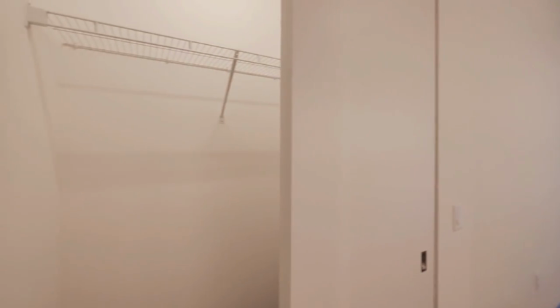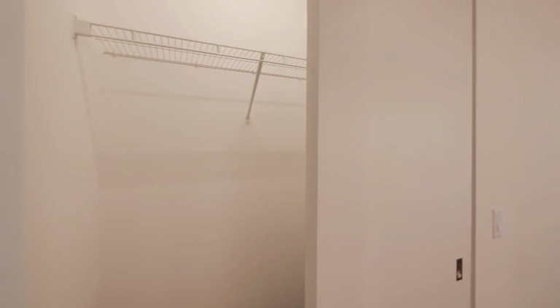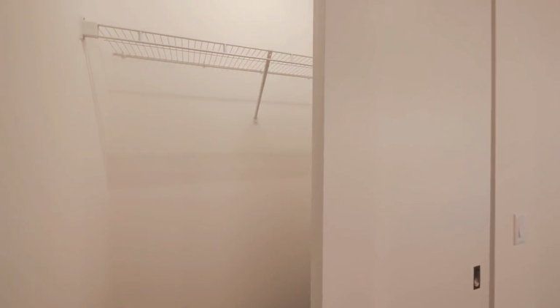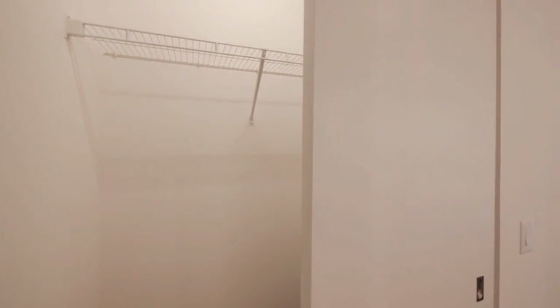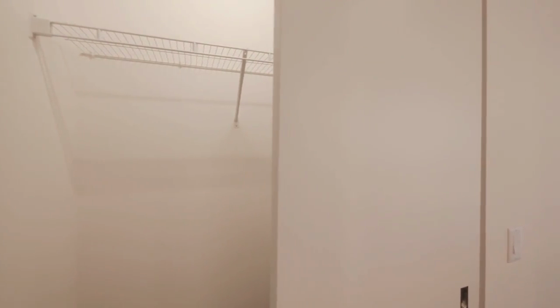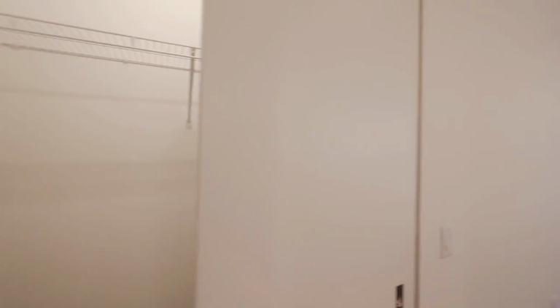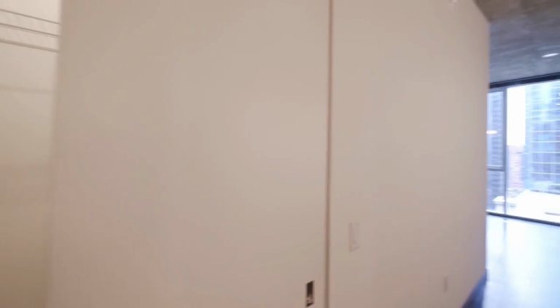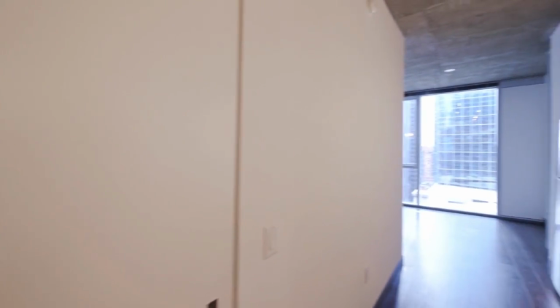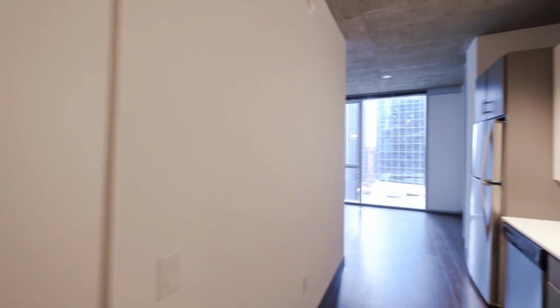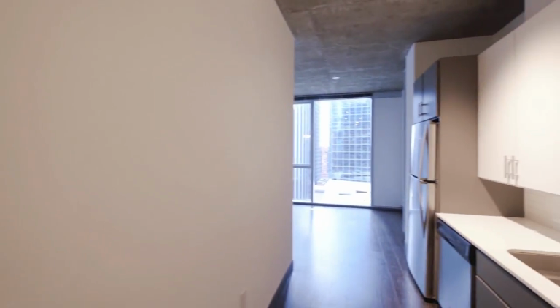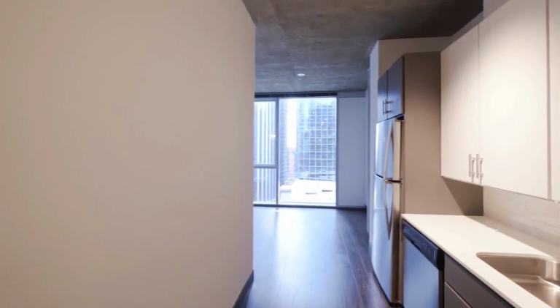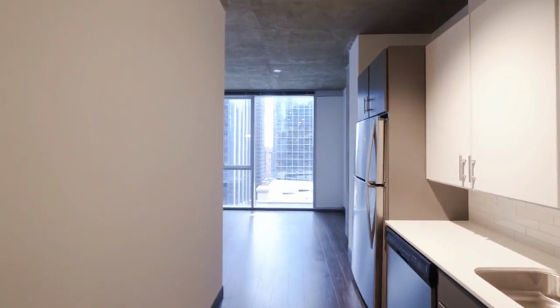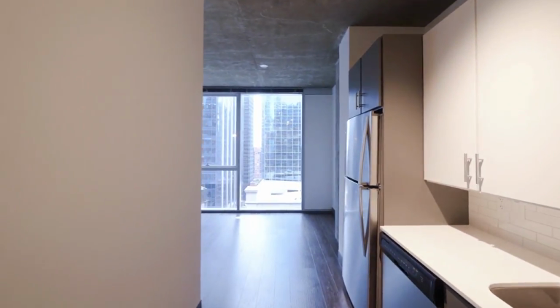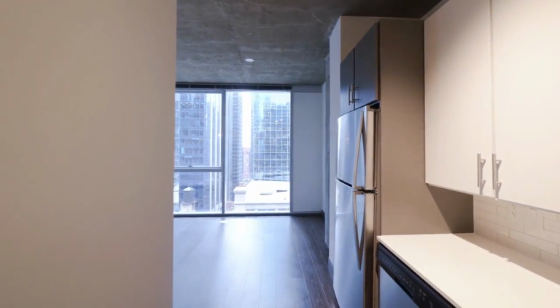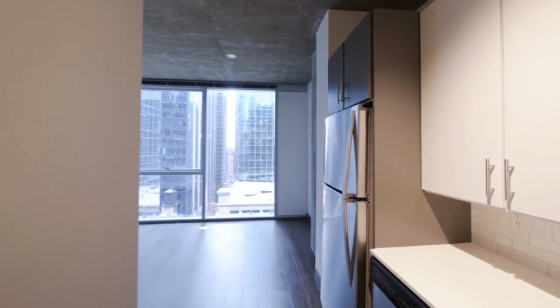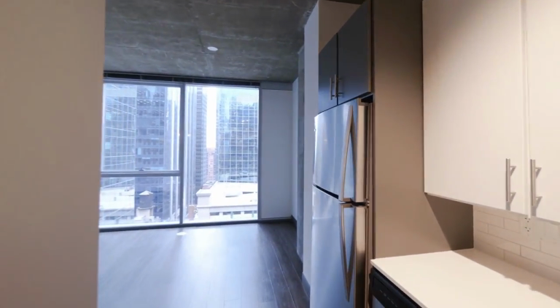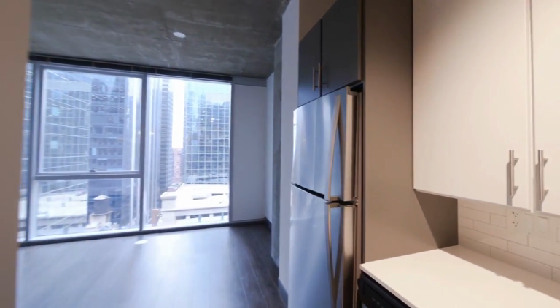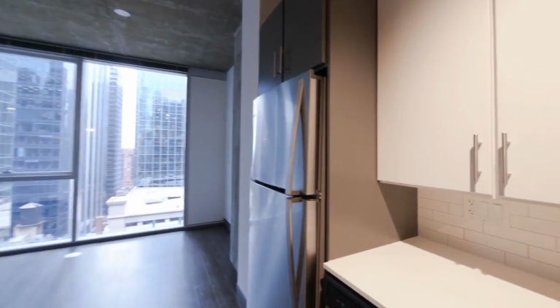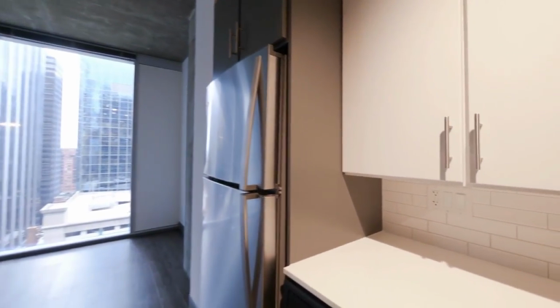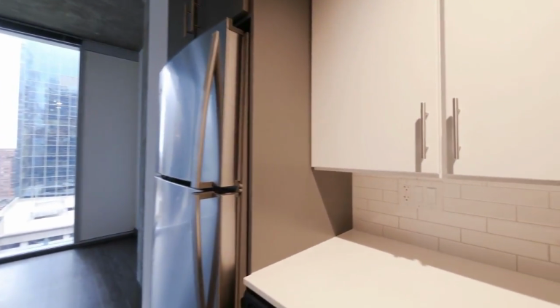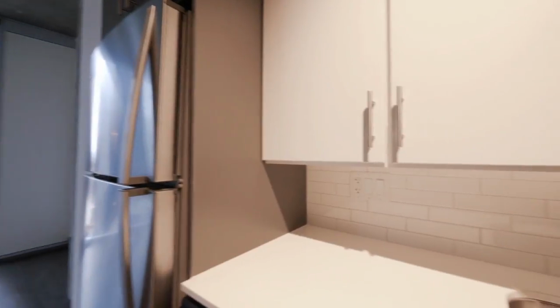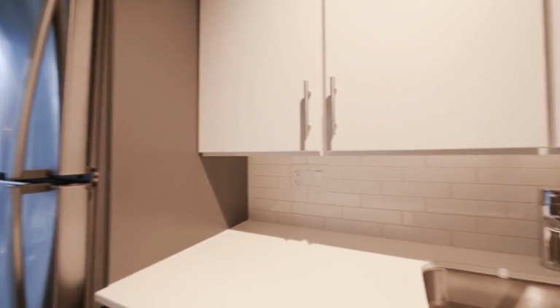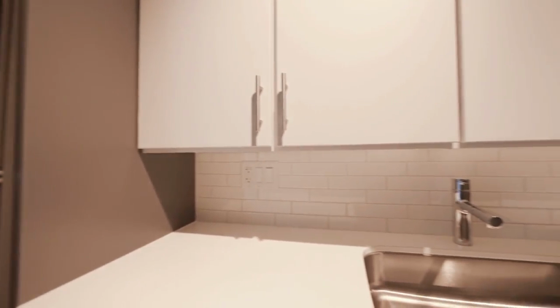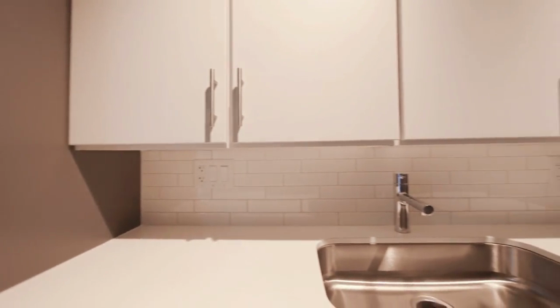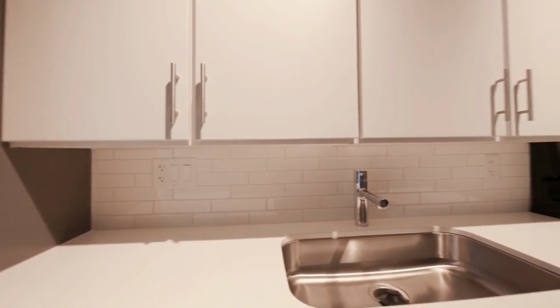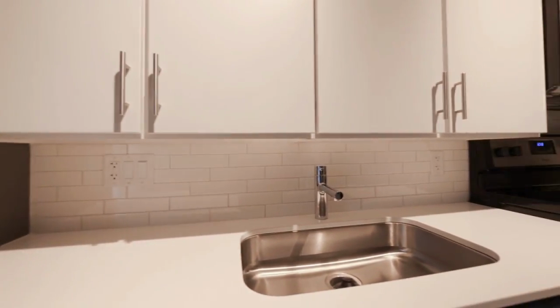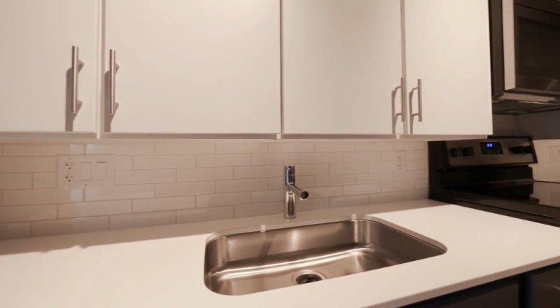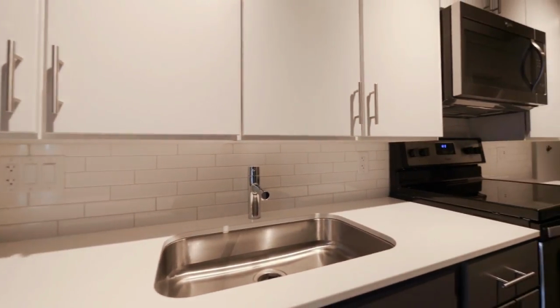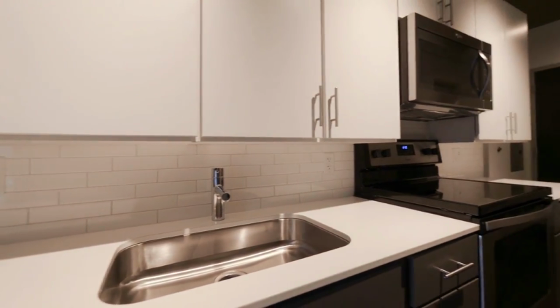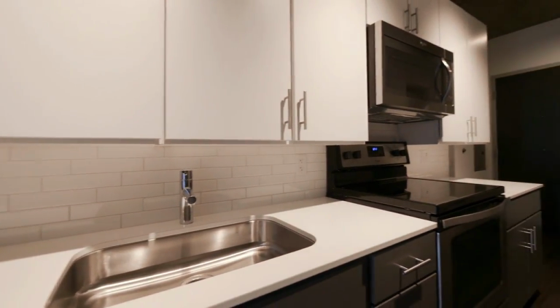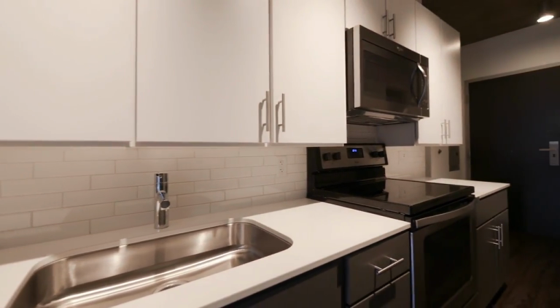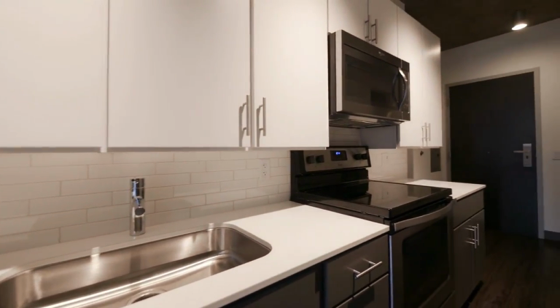And then the bedroom in a whole separate wing of the apartment. It's a galley-style two-tone cabinetry with subway backsplash. Whirlpool appliances that are all energy efficient.